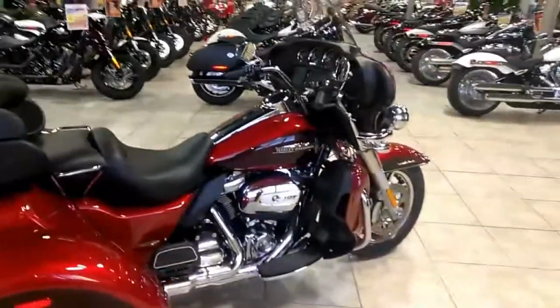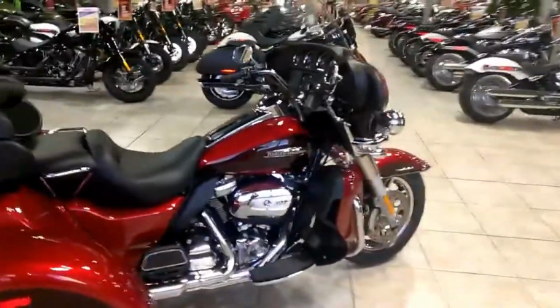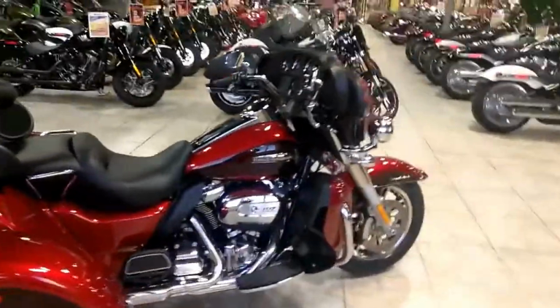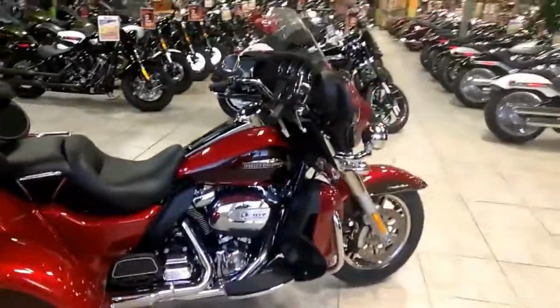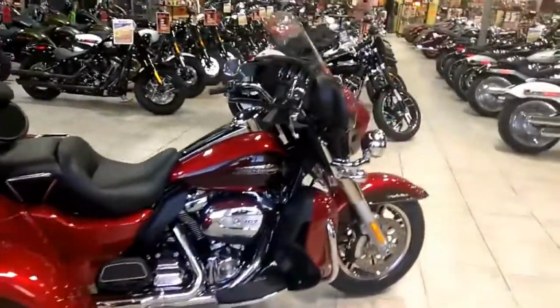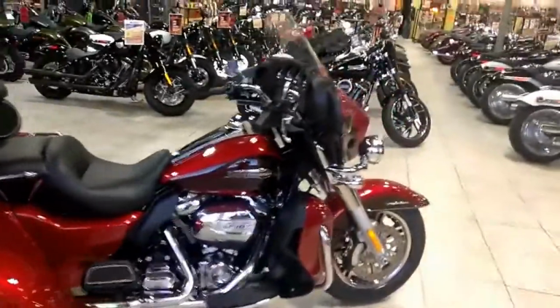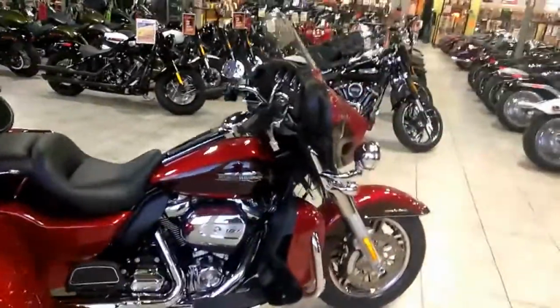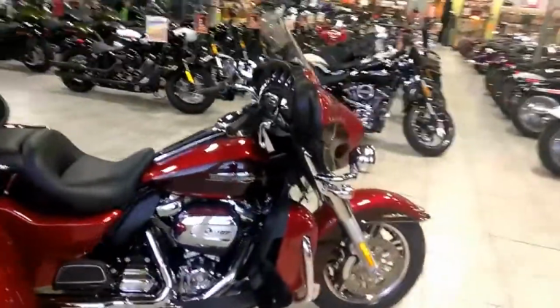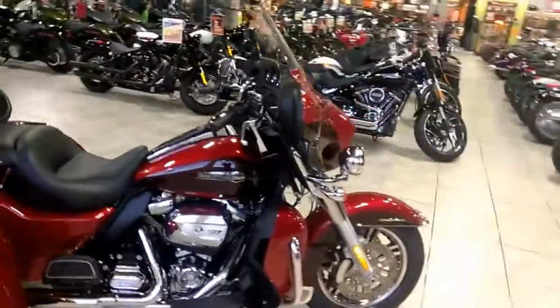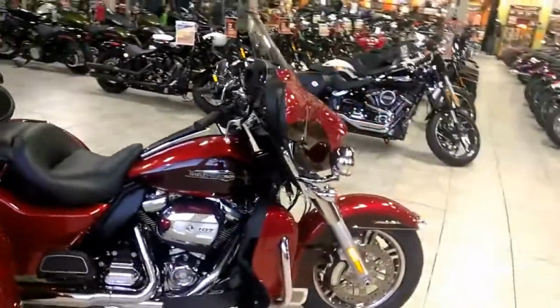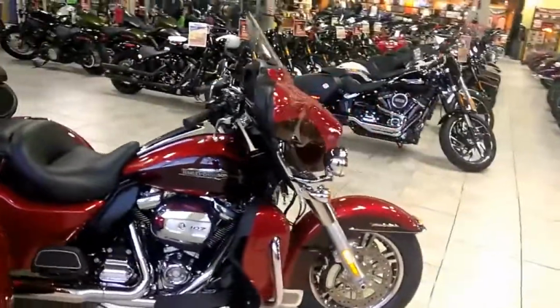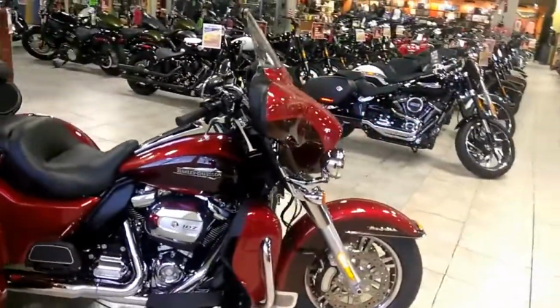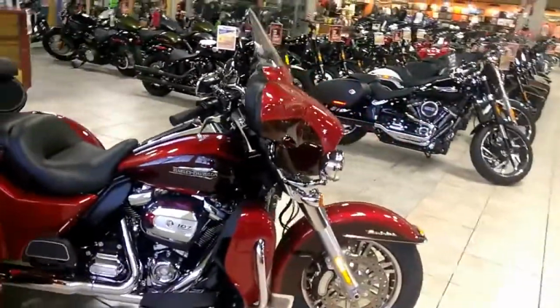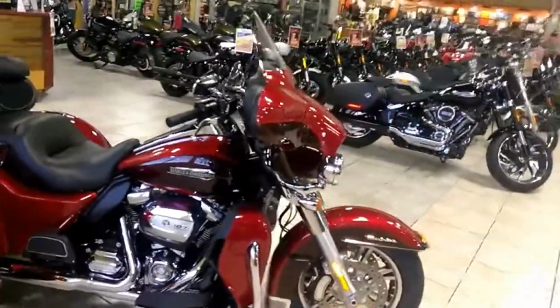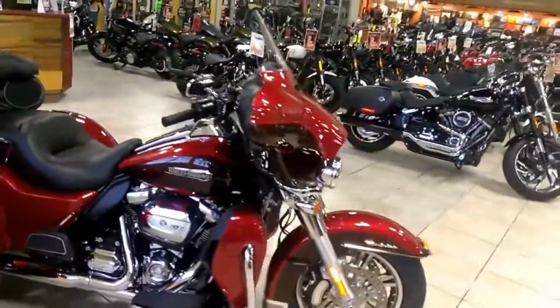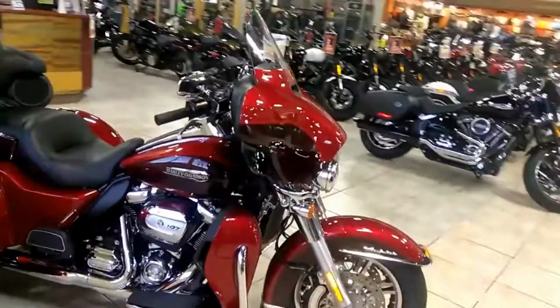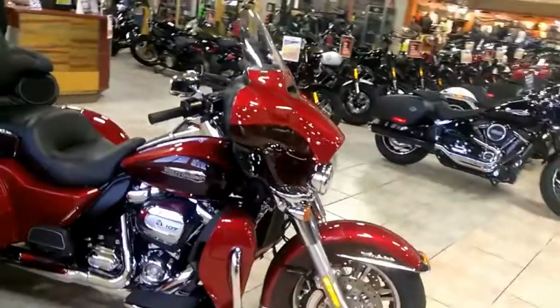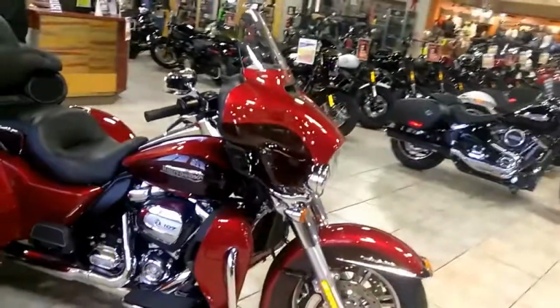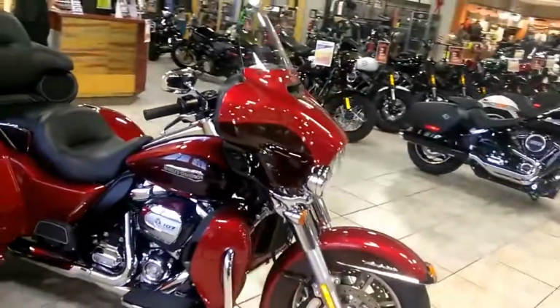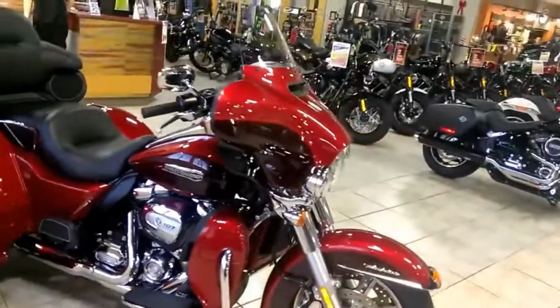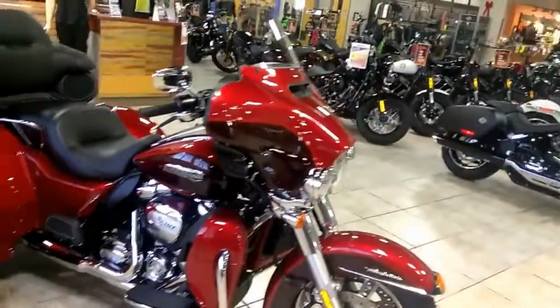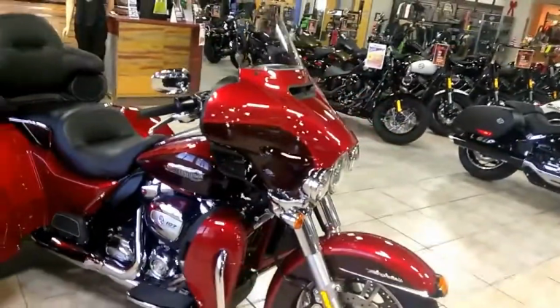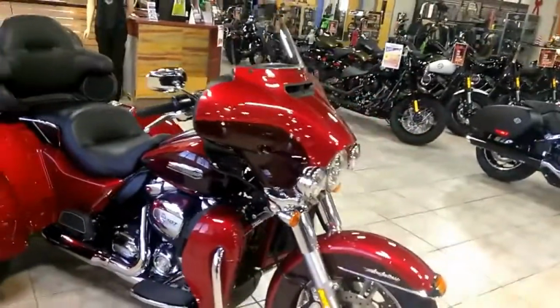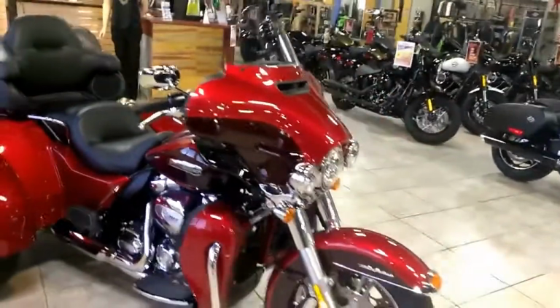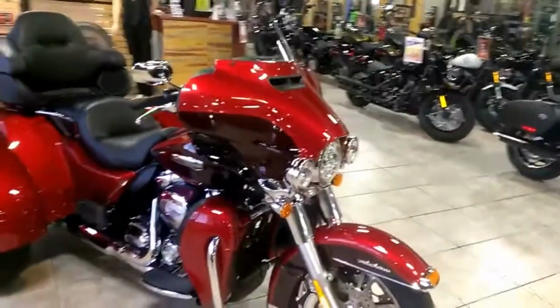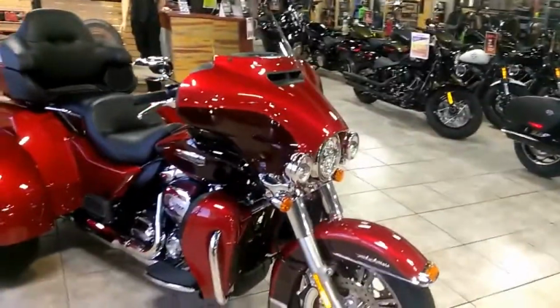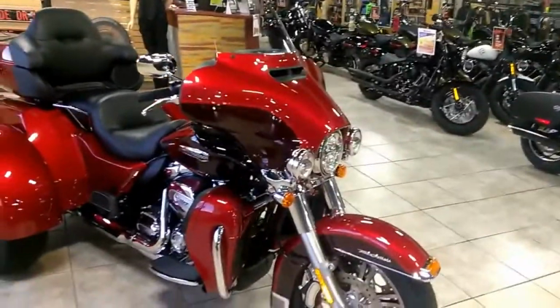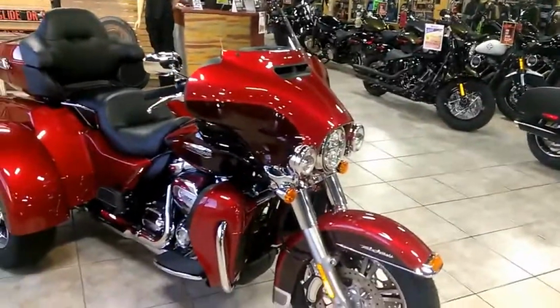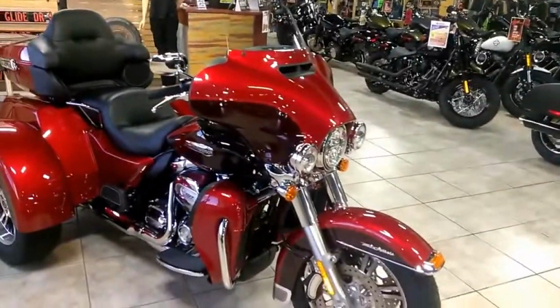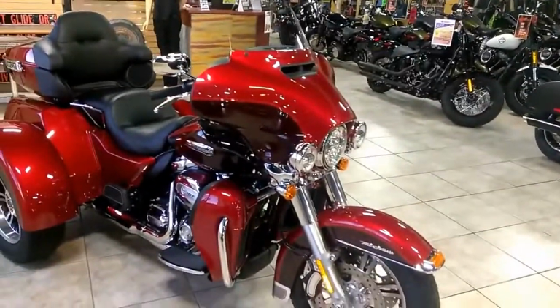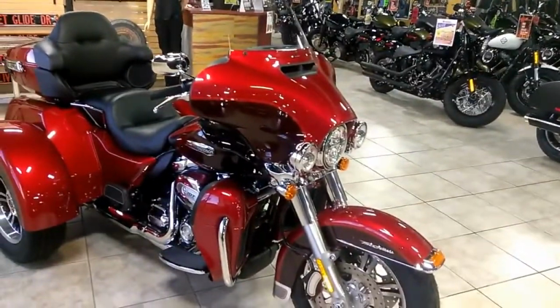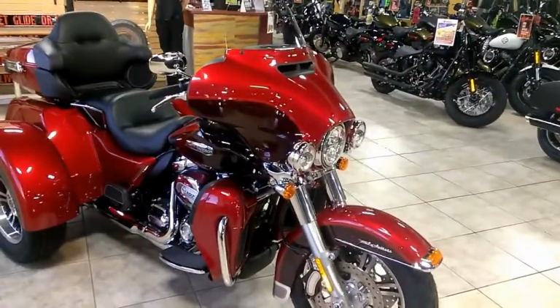Man, this thing is just an amazing bike. If you're interested, give me a call at 850-329-4333 or check us out at PensacolaHarley.com.